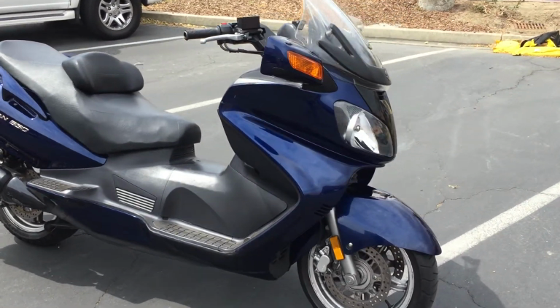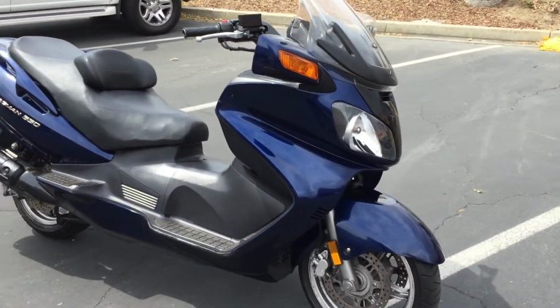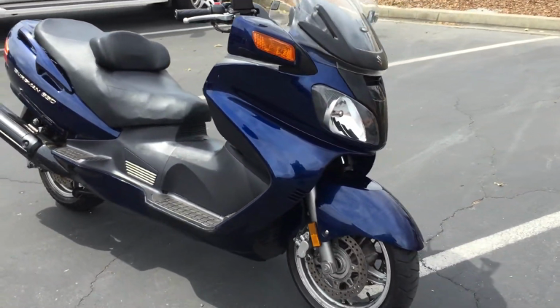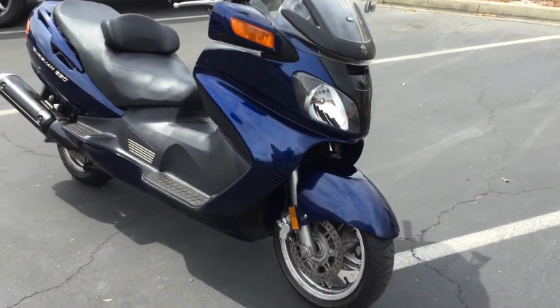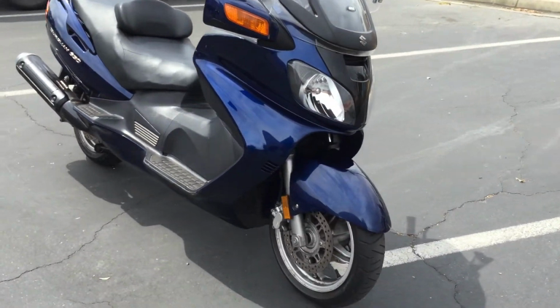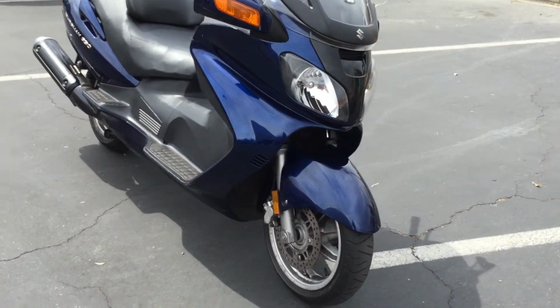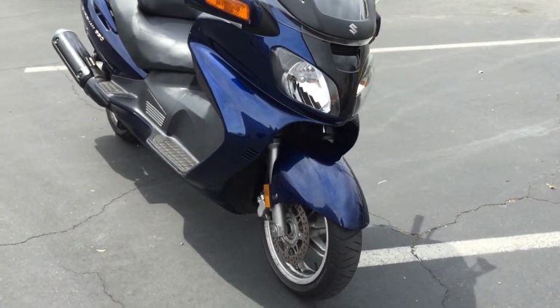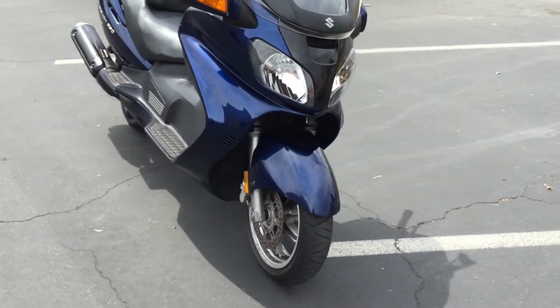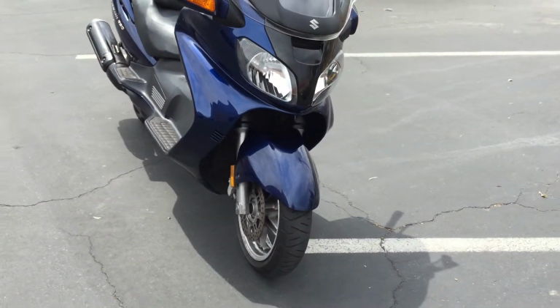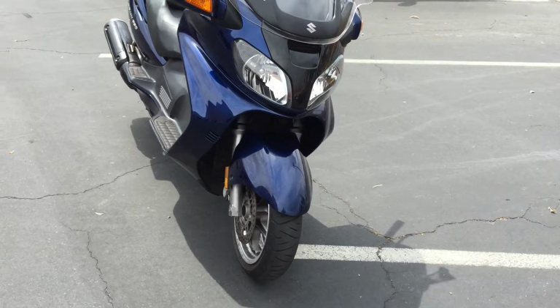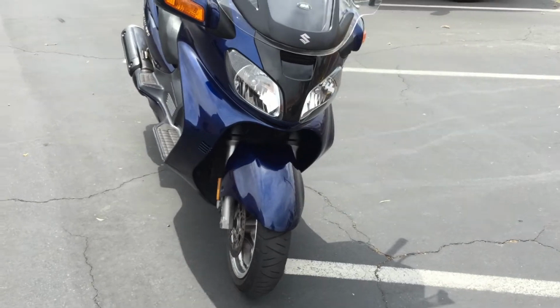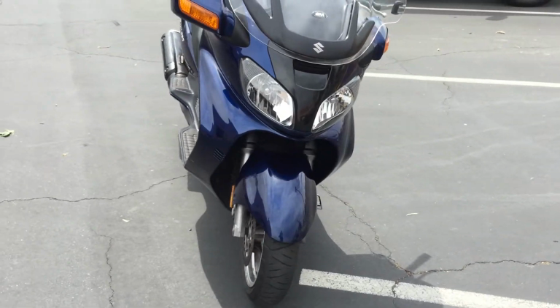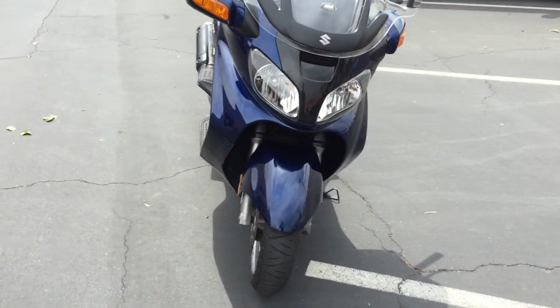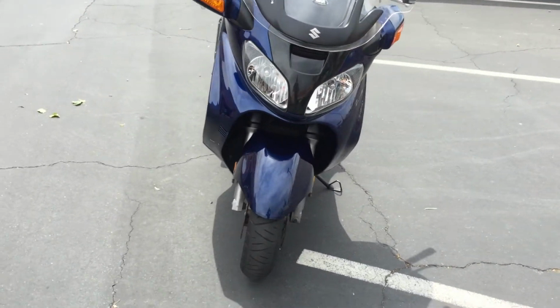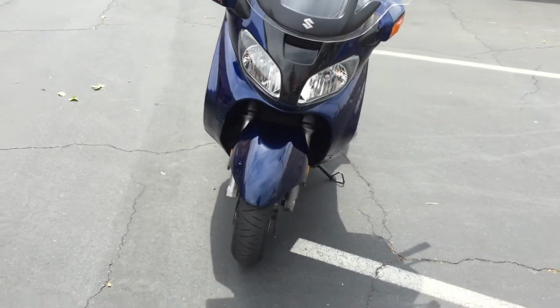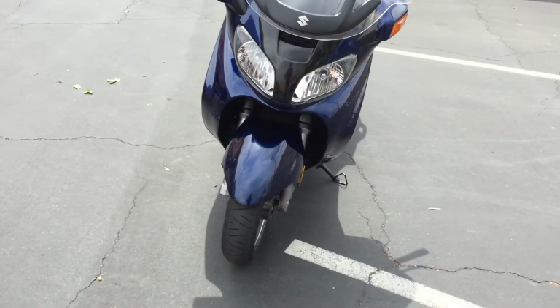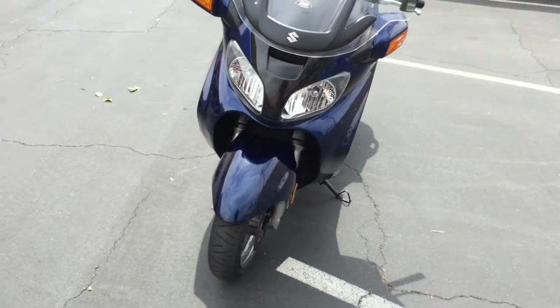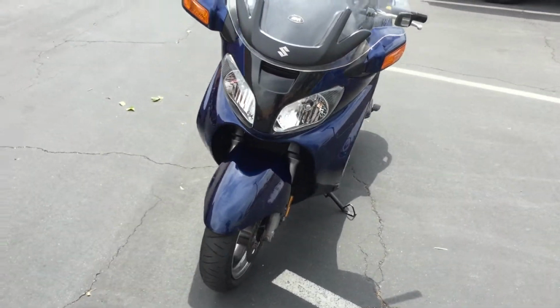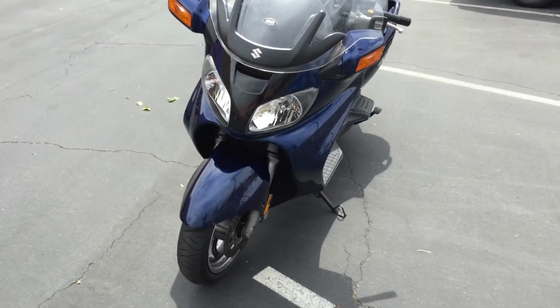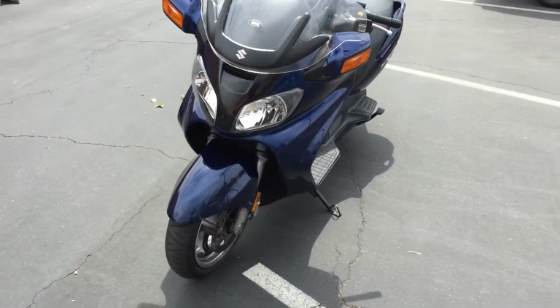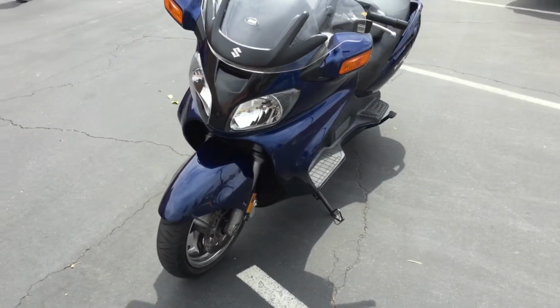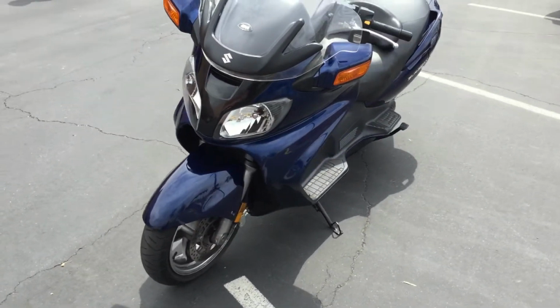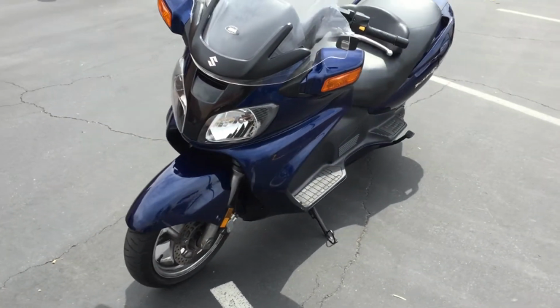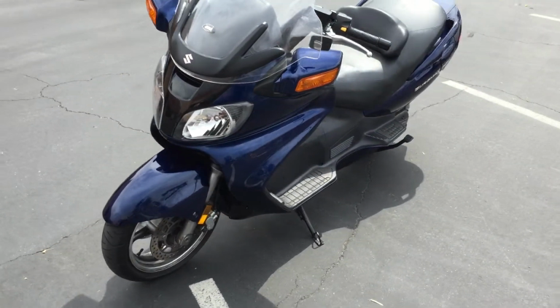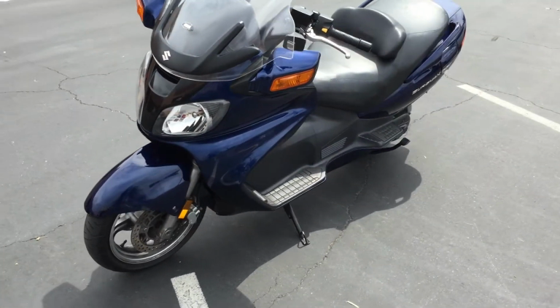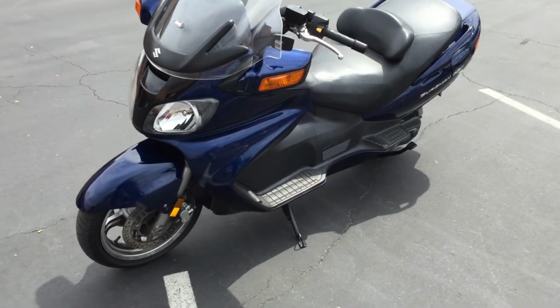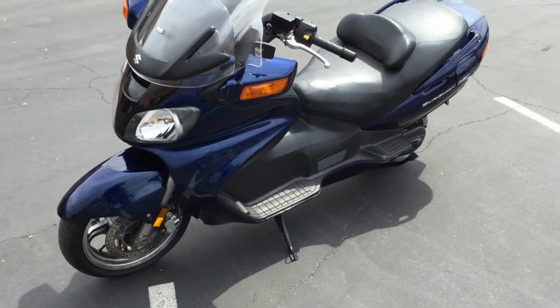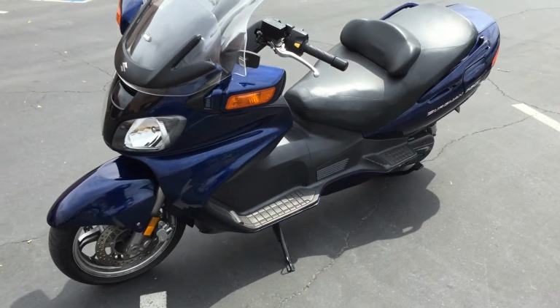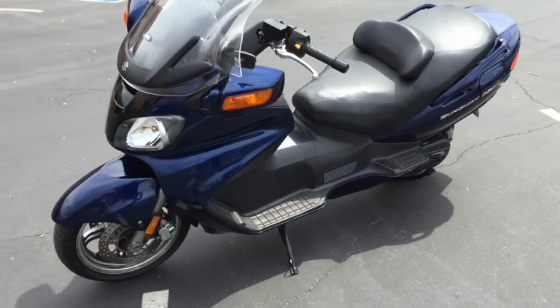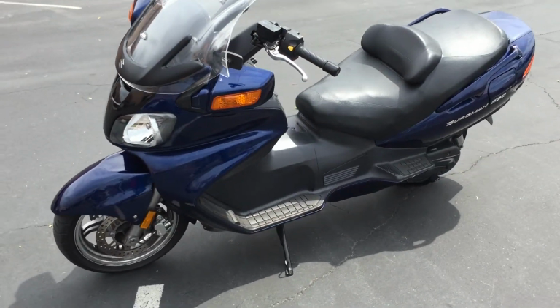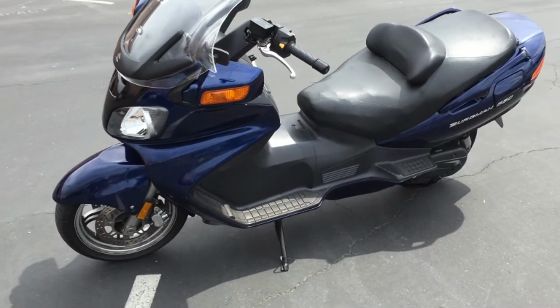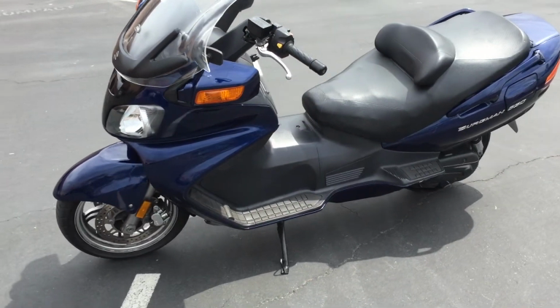This is a really nice Bergman. If you've never driven a 650 you've got to try one out. They've got tons of power. I was shocked the first time I rode it as far as how fast and how quick these things are.